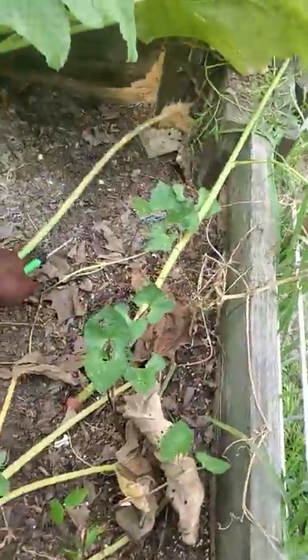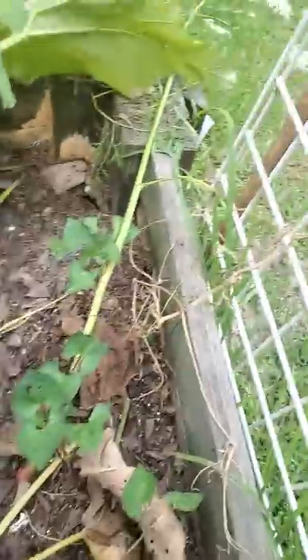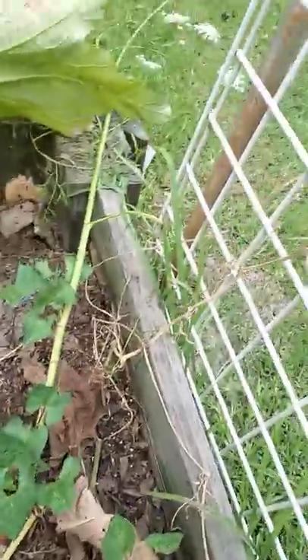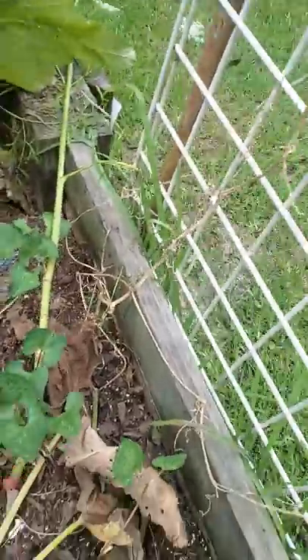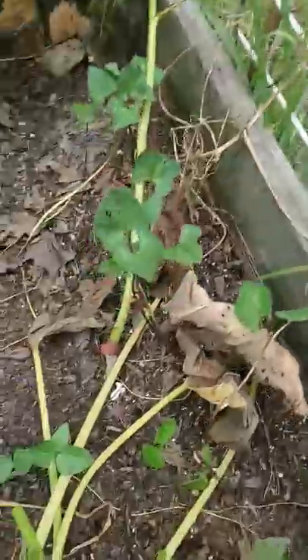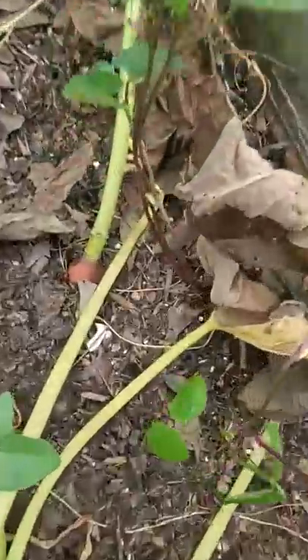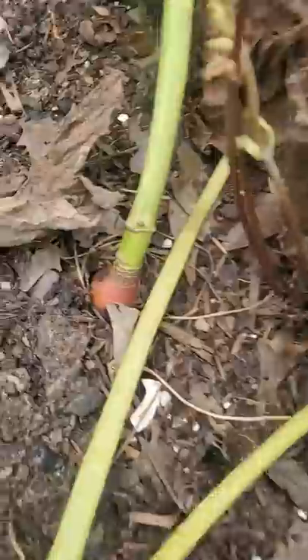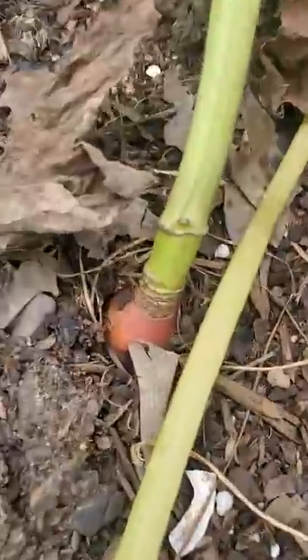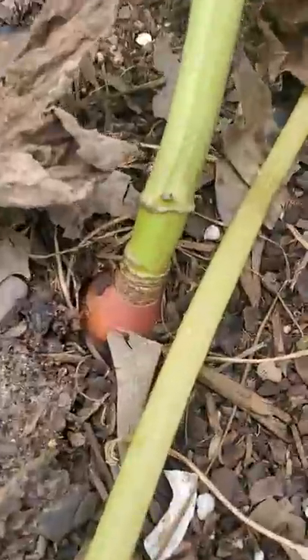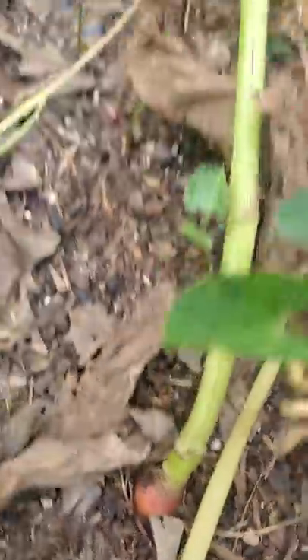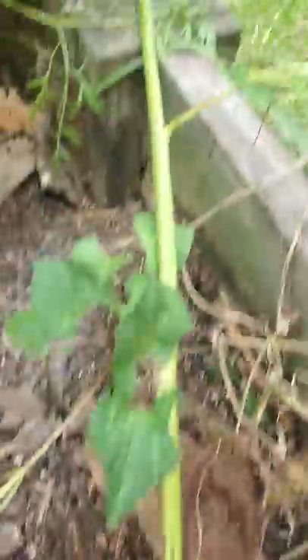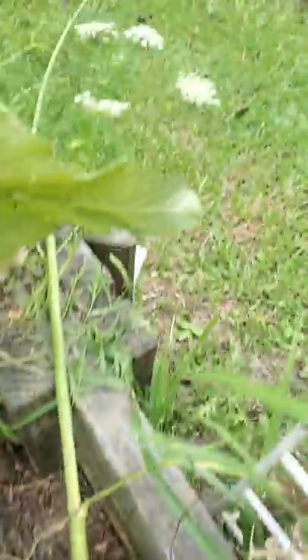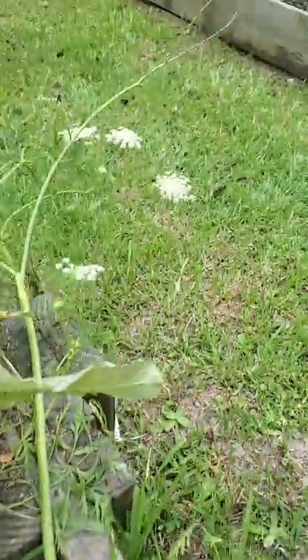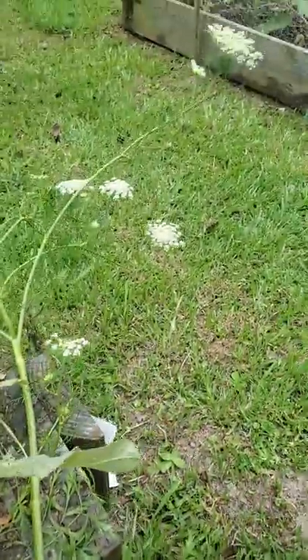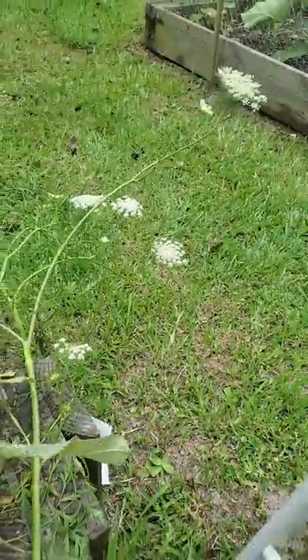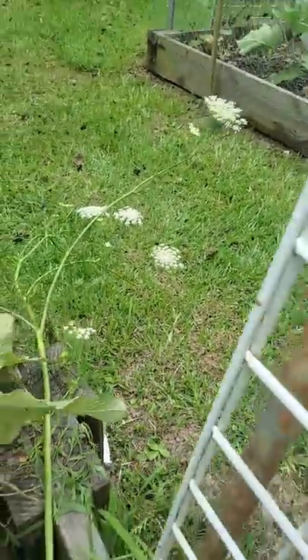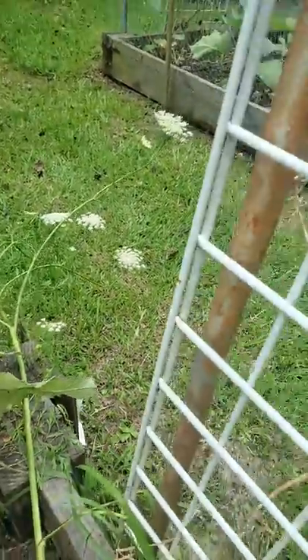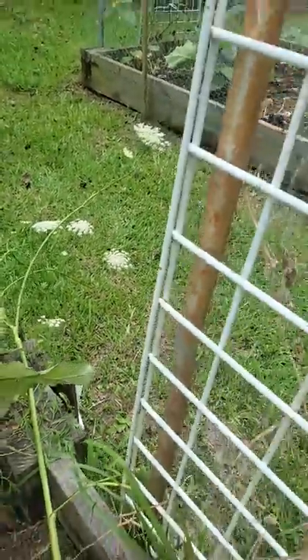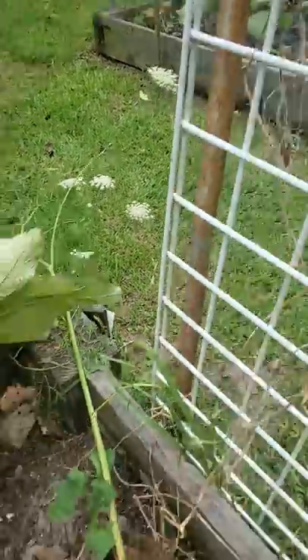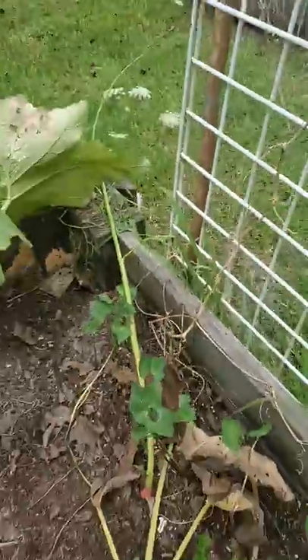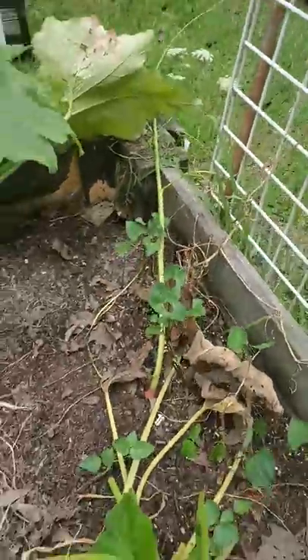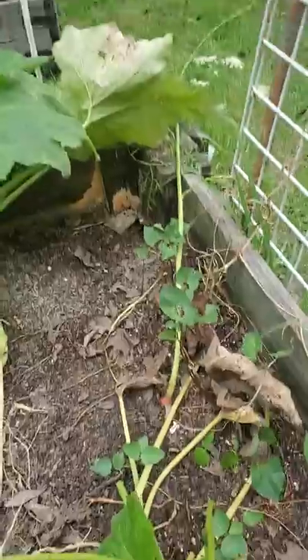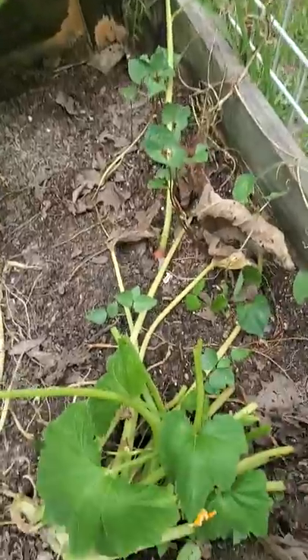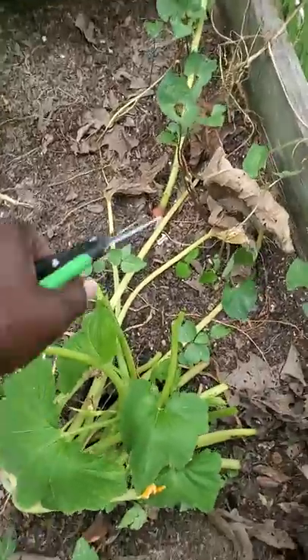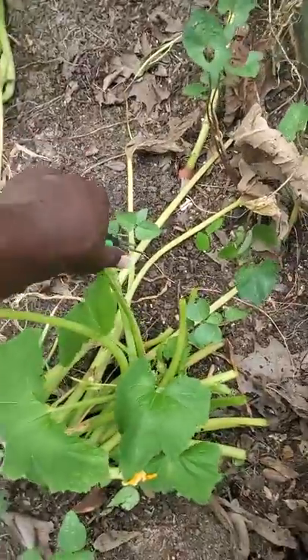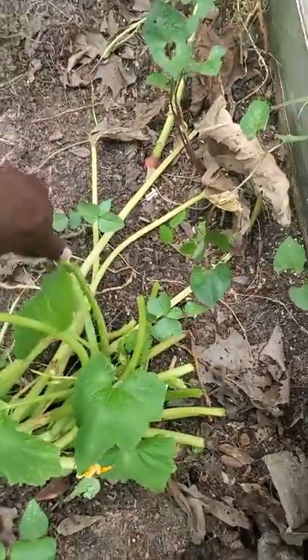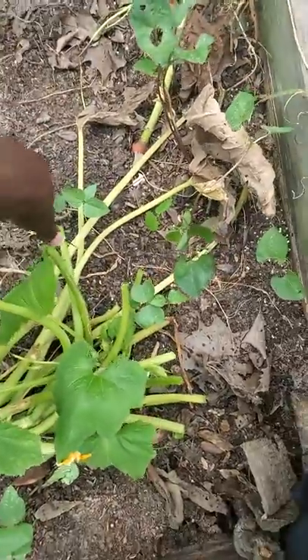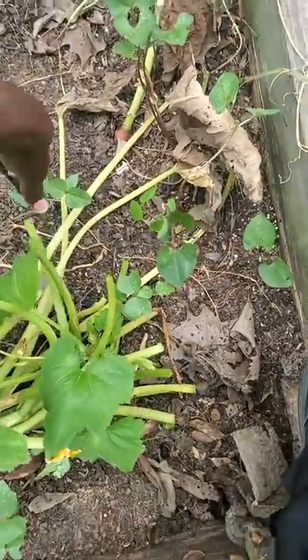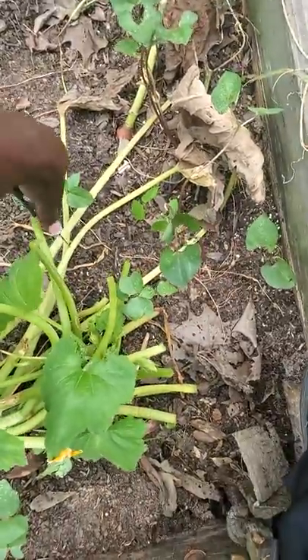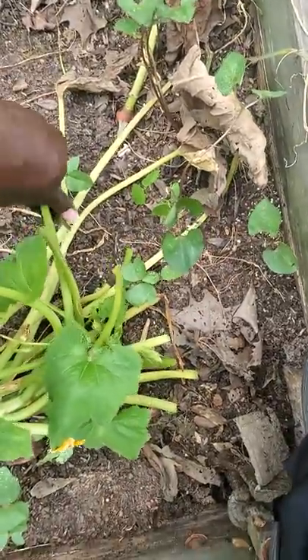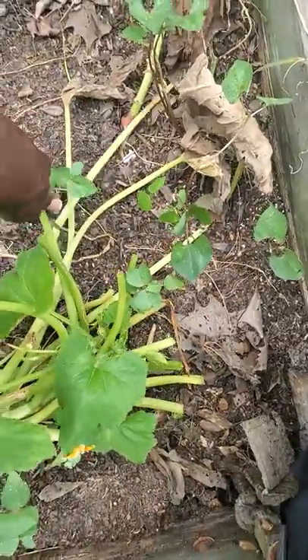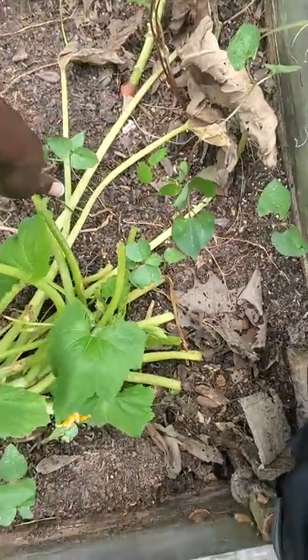Look at that — that's a carrot that's actually gone to seed or flower. We're gonna see if it goes to seed. Taking out the rest of these that are in the way.